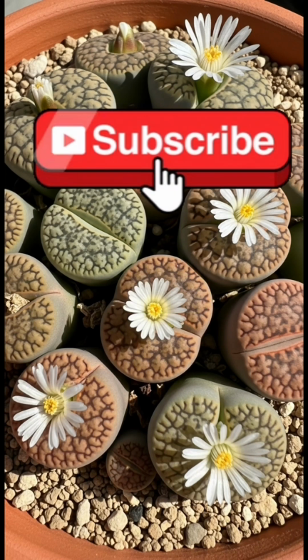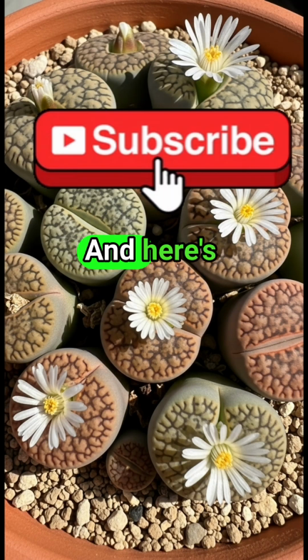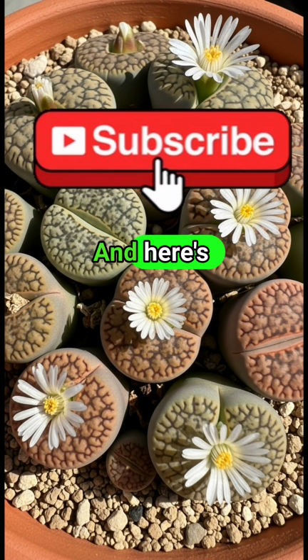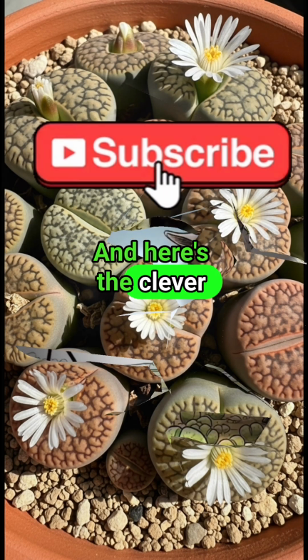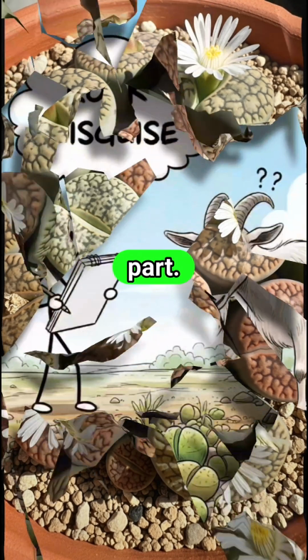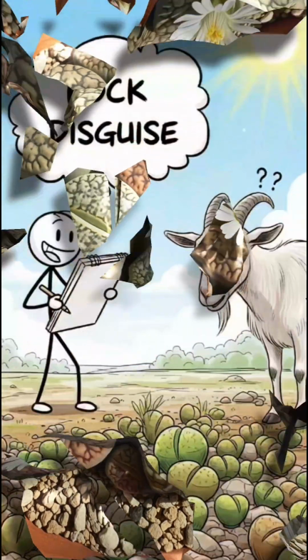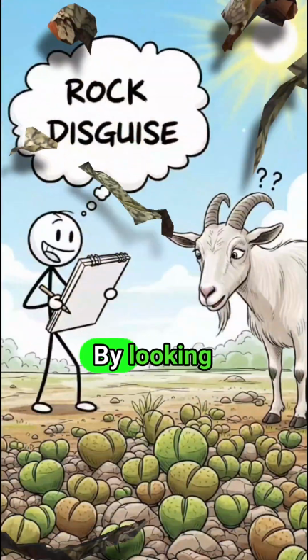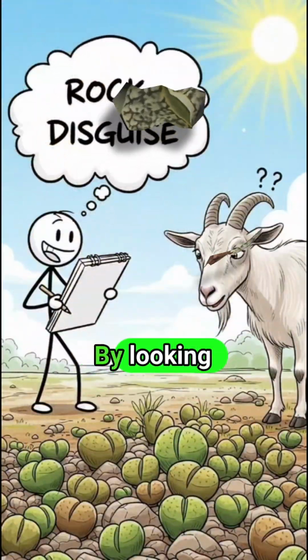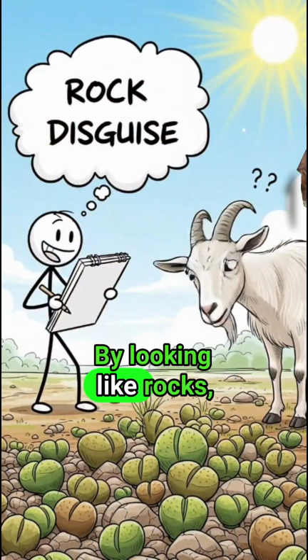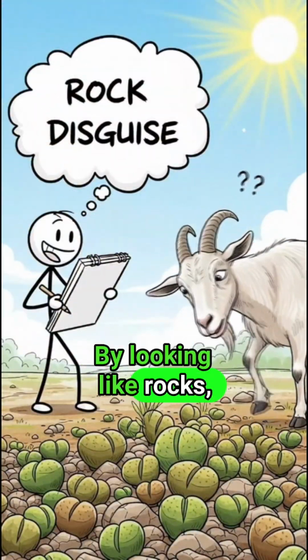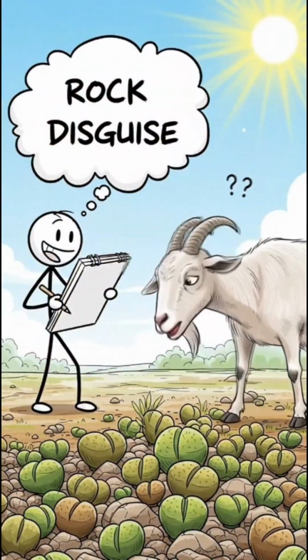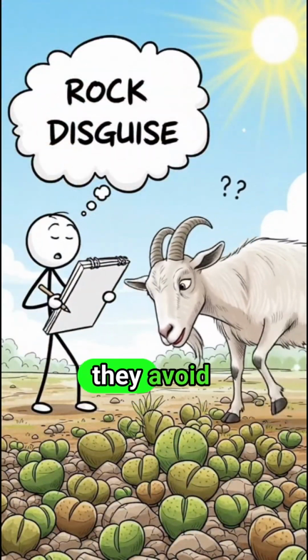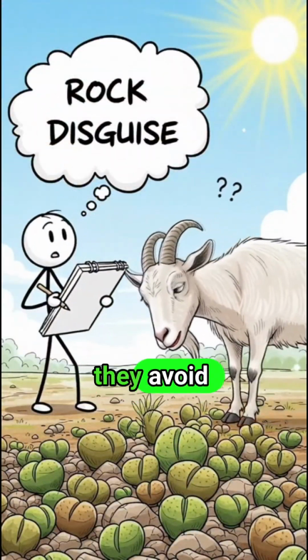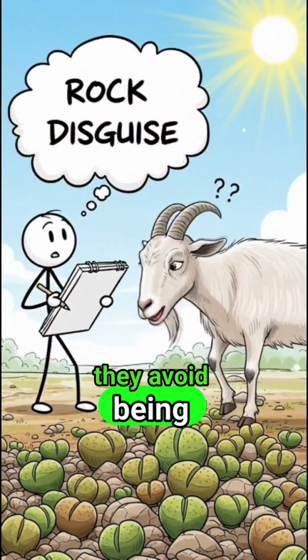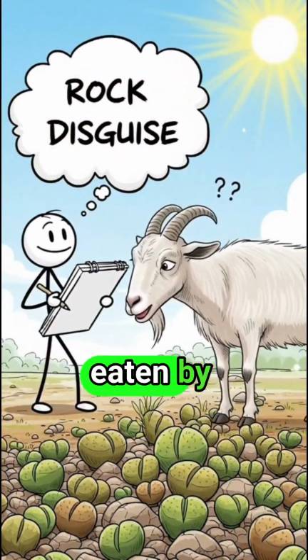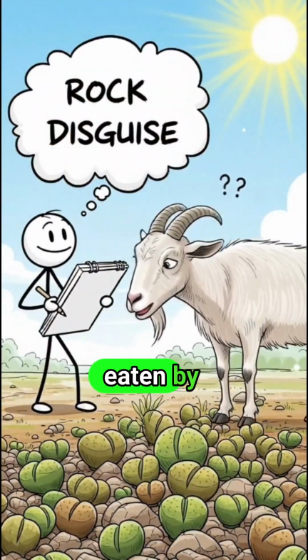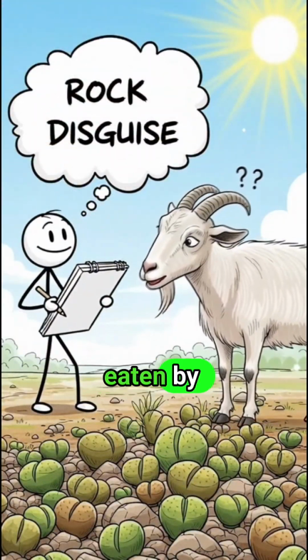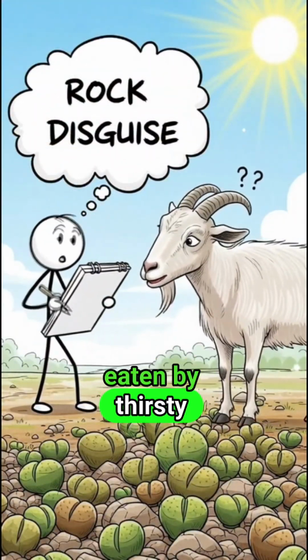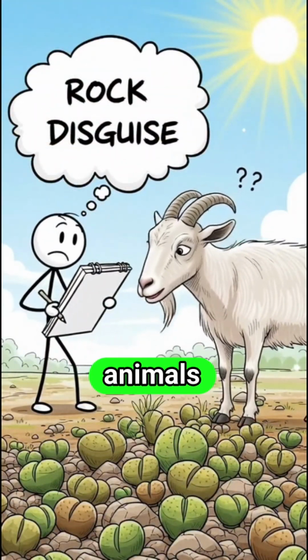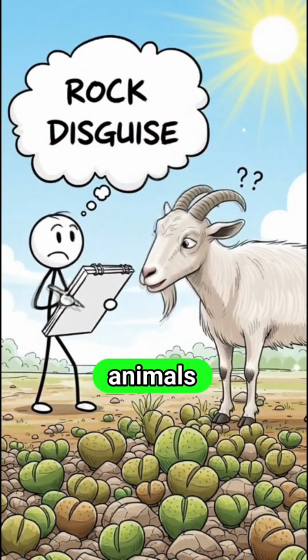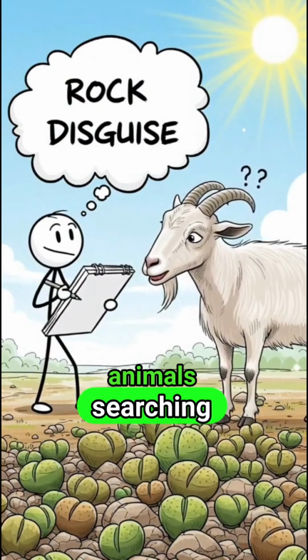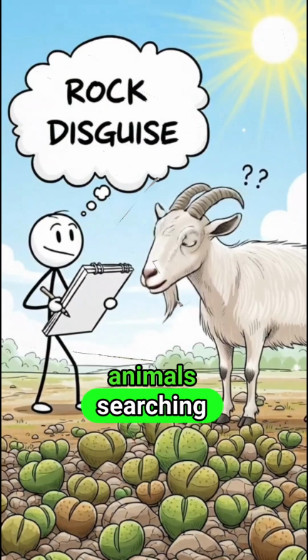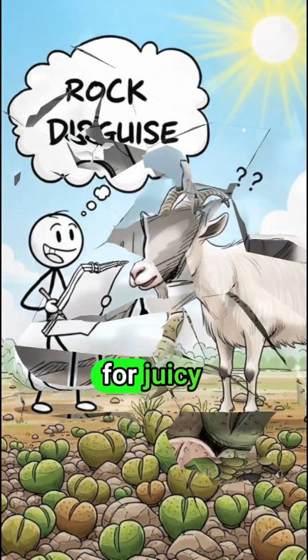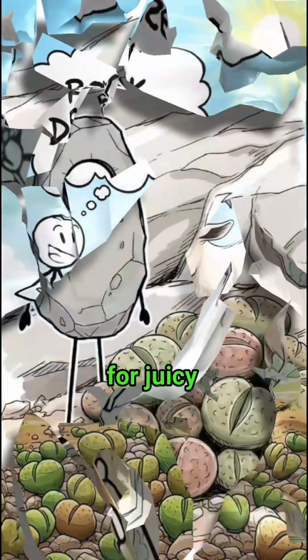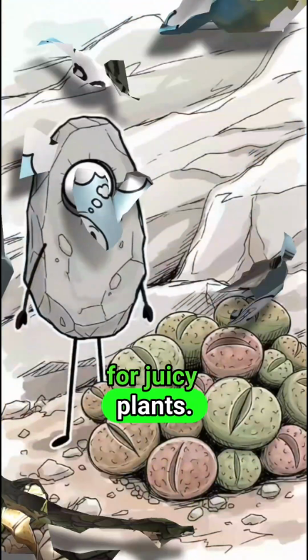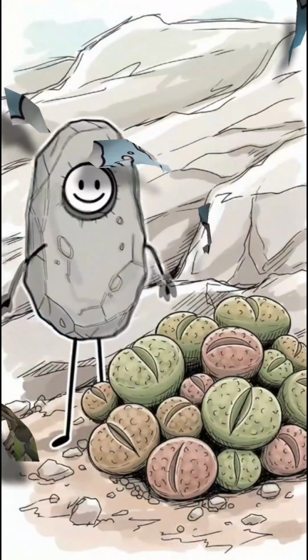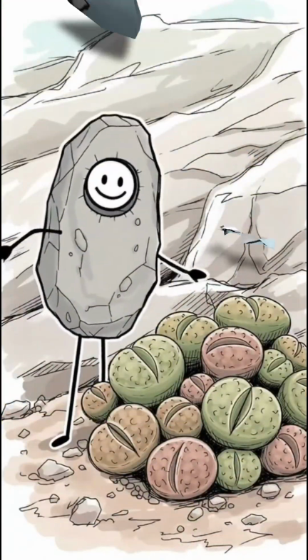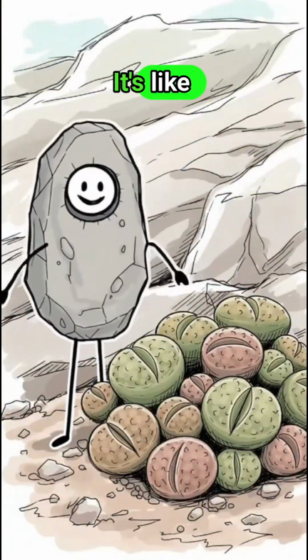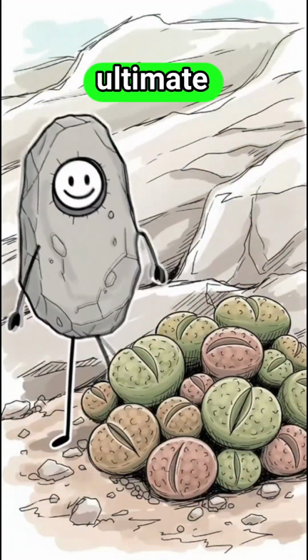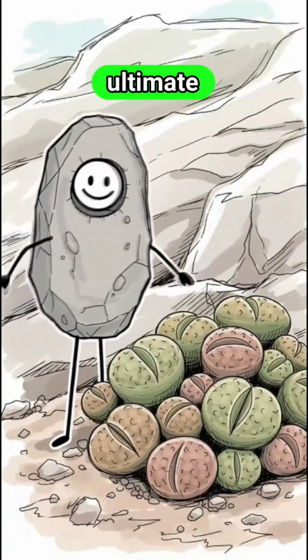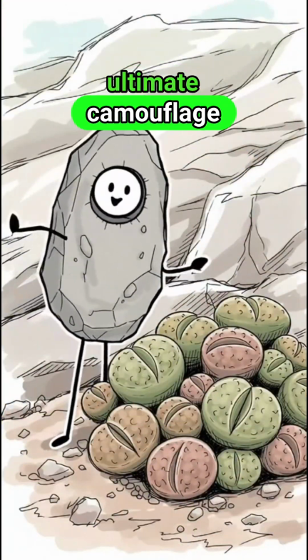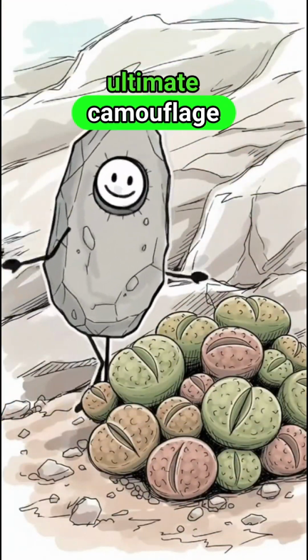And here's the clever part. By looking like rocks, they avoid being eaten by thirsty animals searching for juicy plants. It's like the ultimate camouflage trick.